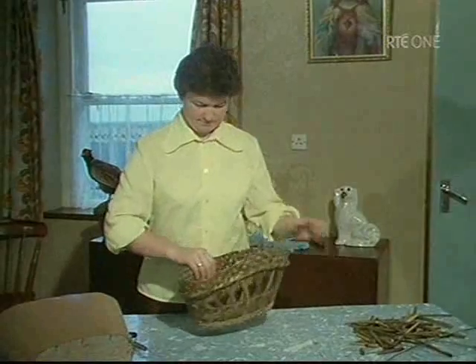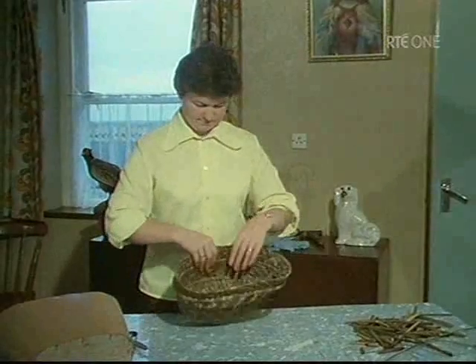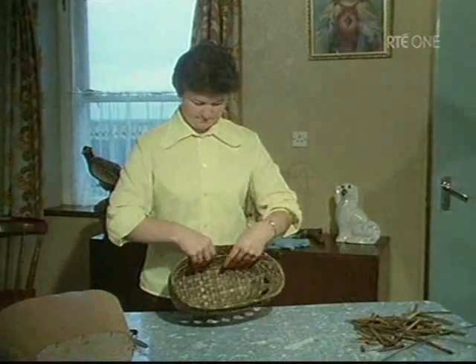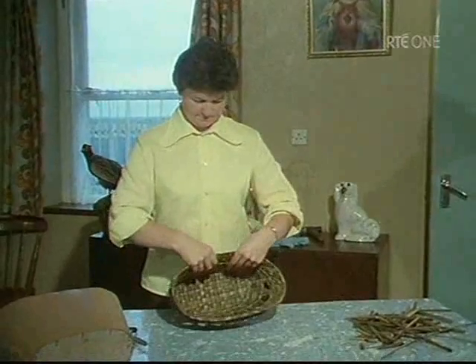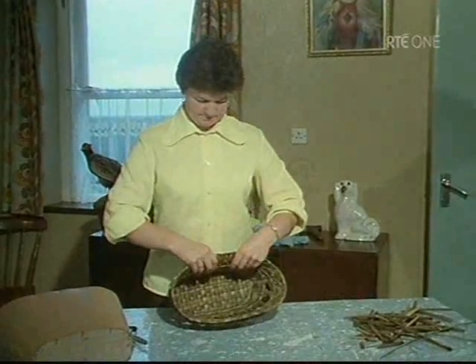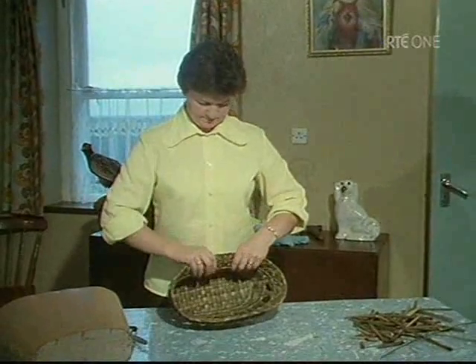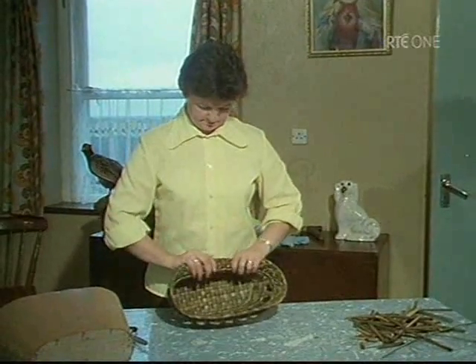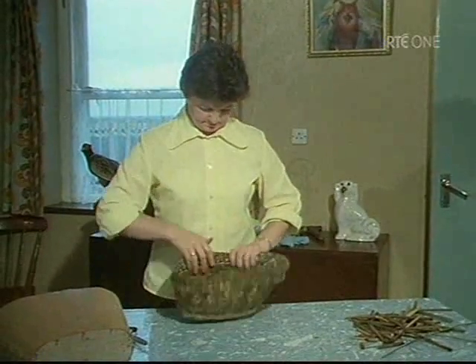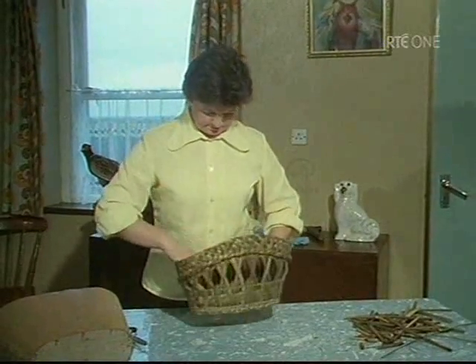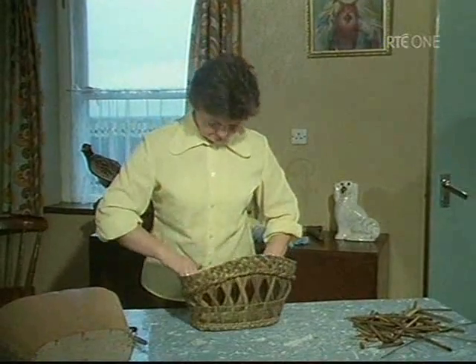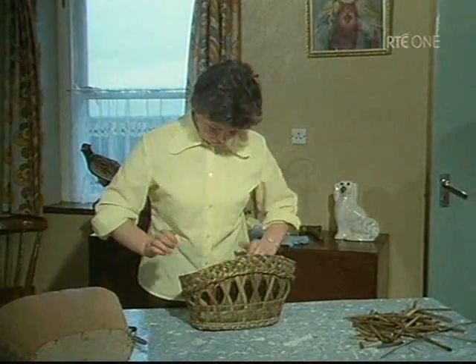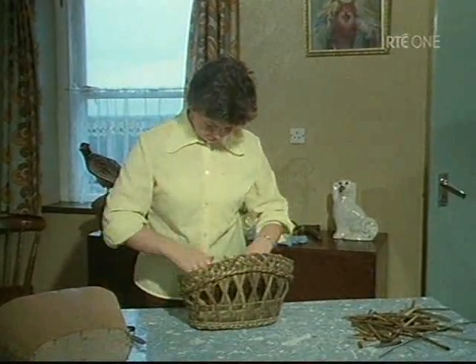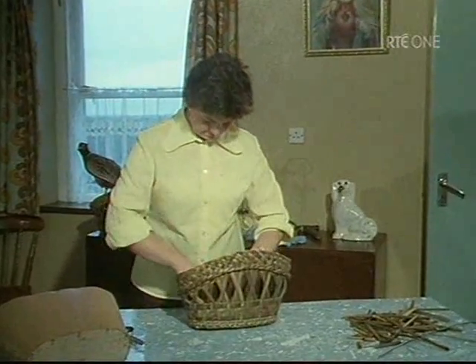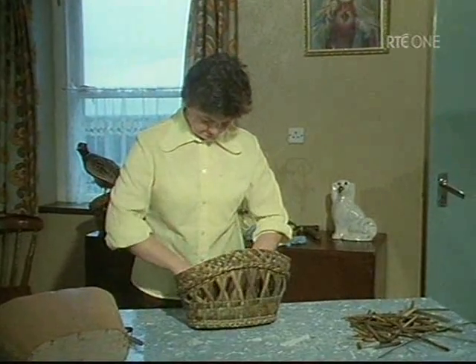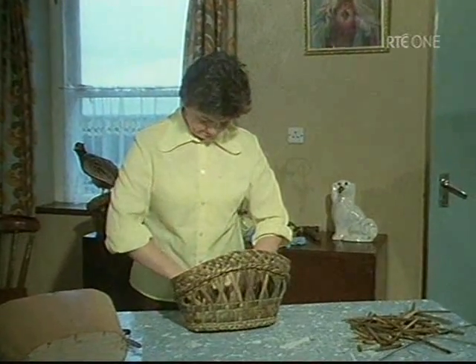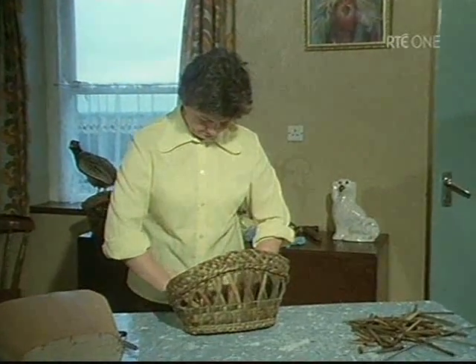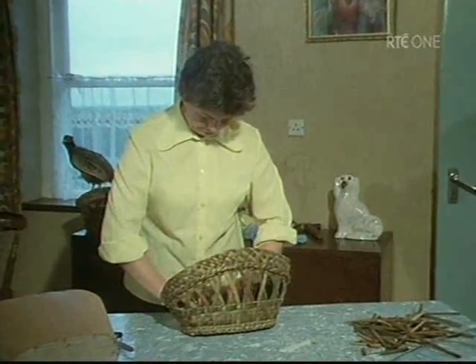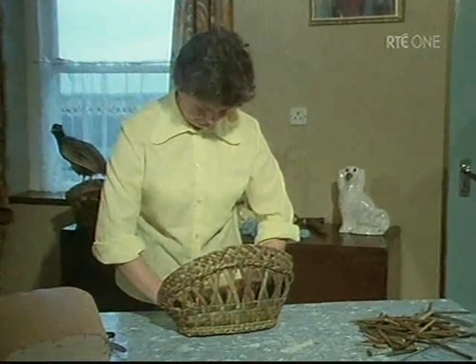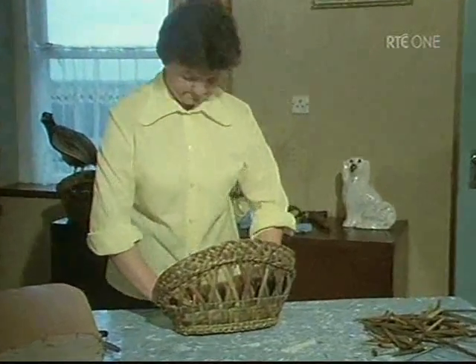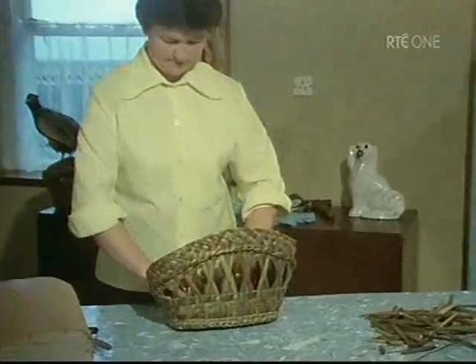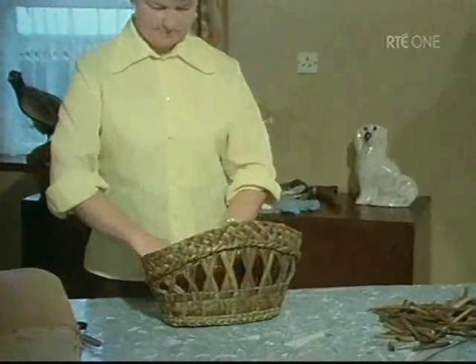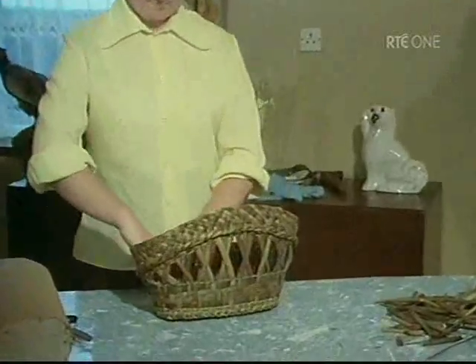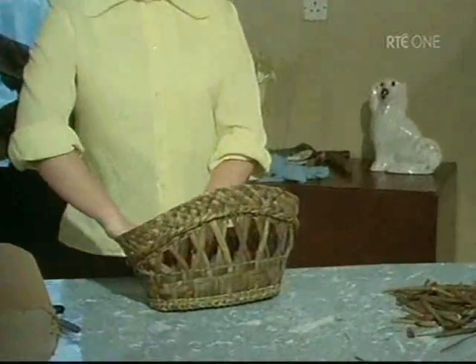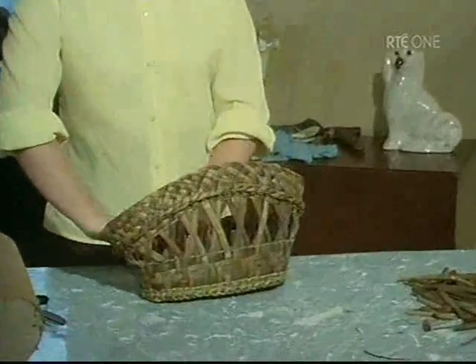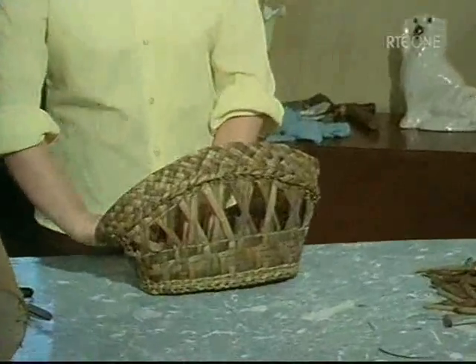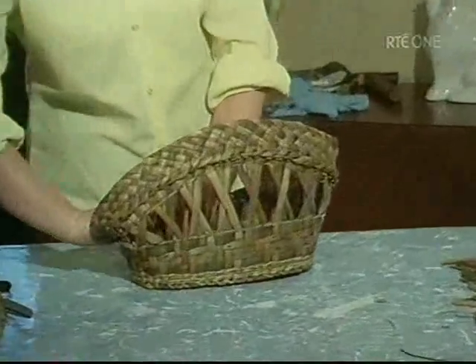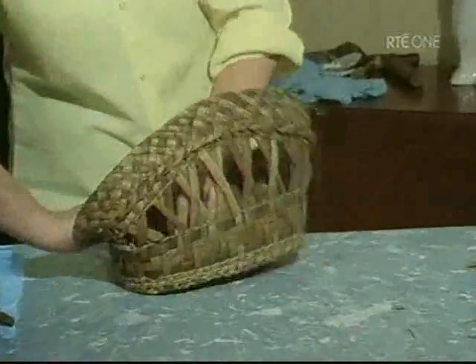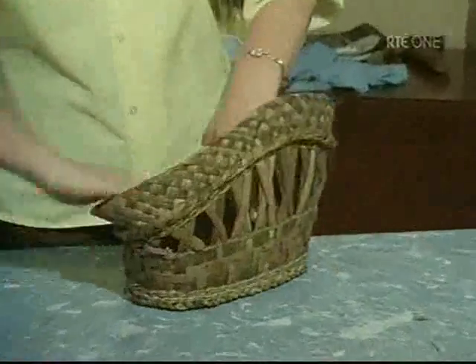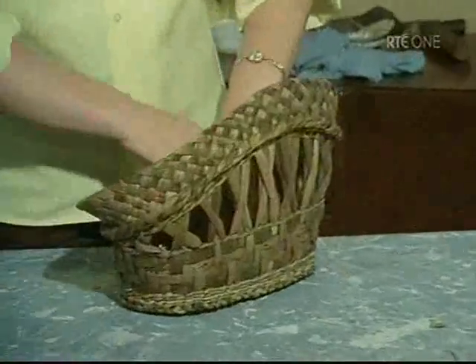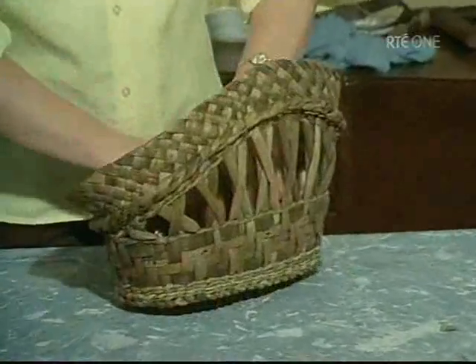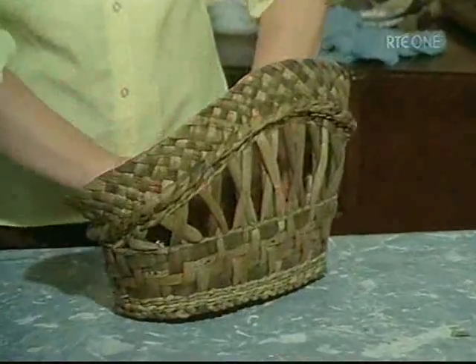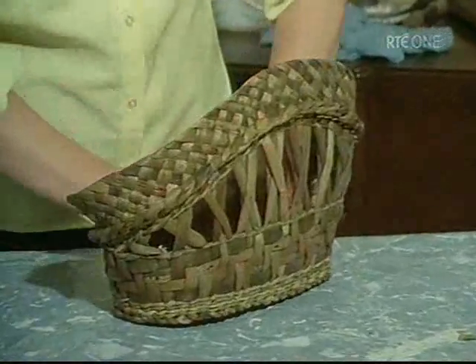No sophisticated tools are needed for this work. As with so many crafts, the skill of the hands makes the task seem deceptively simple.